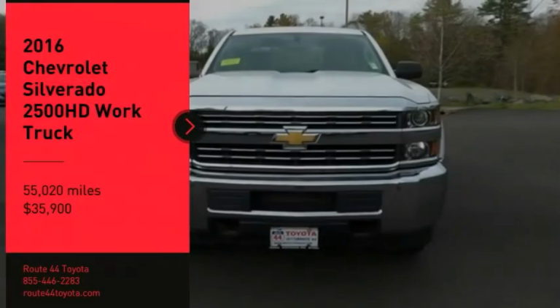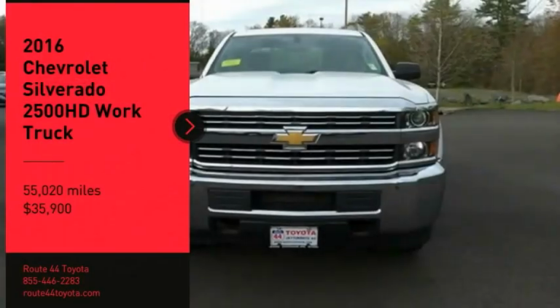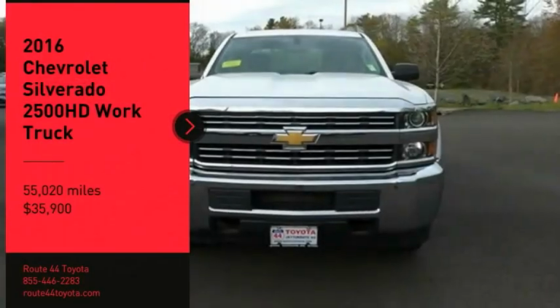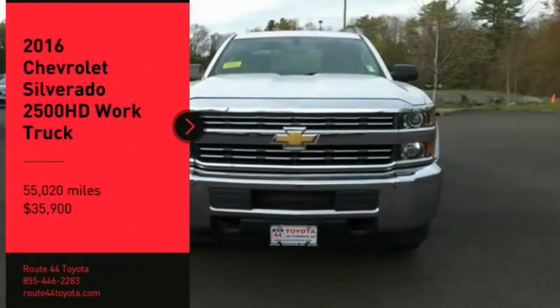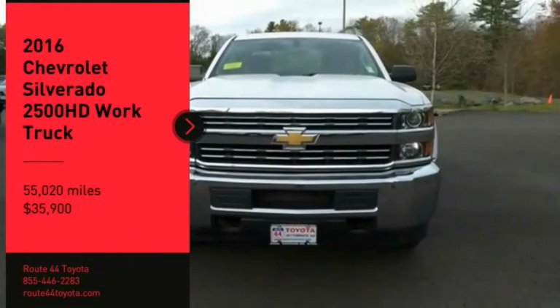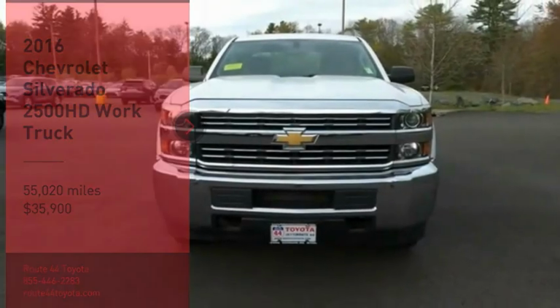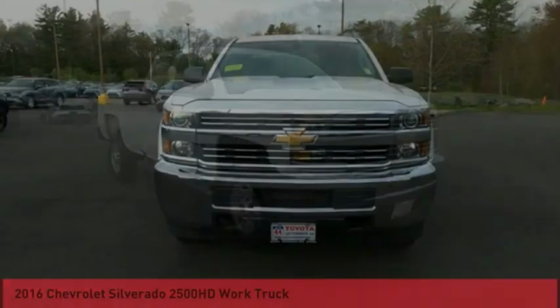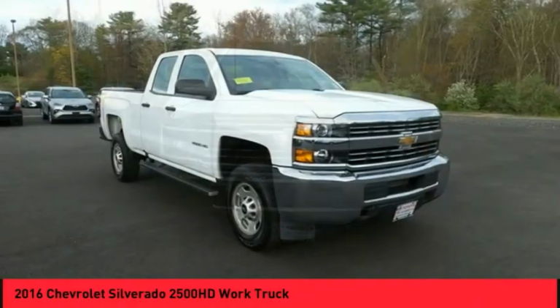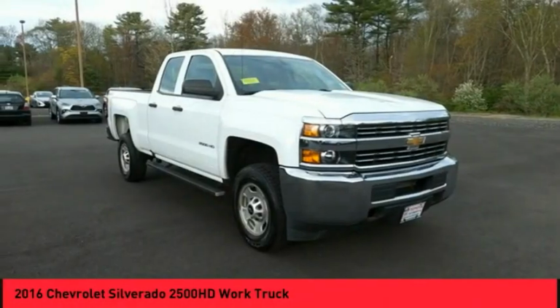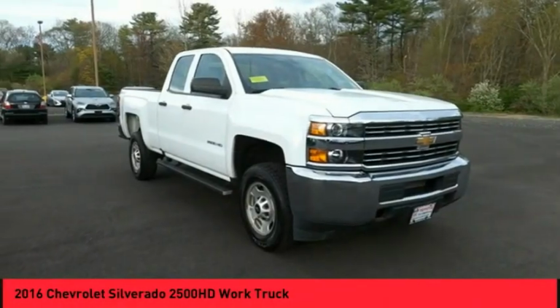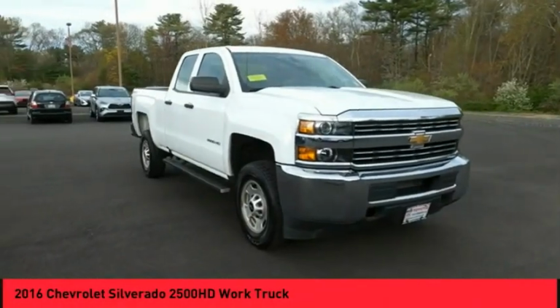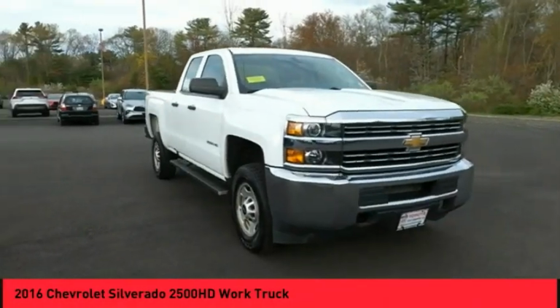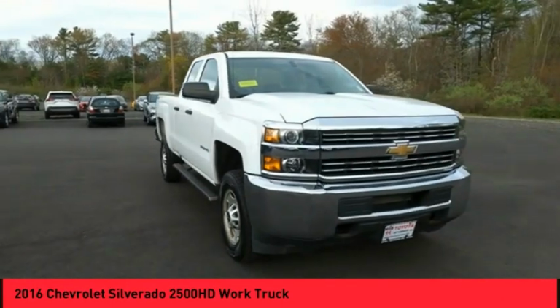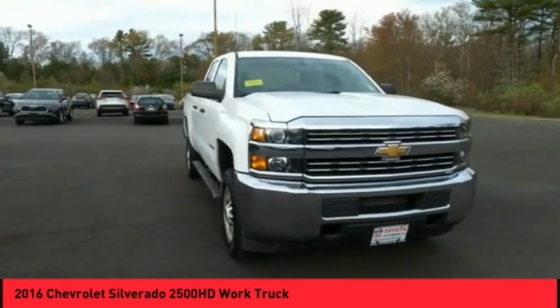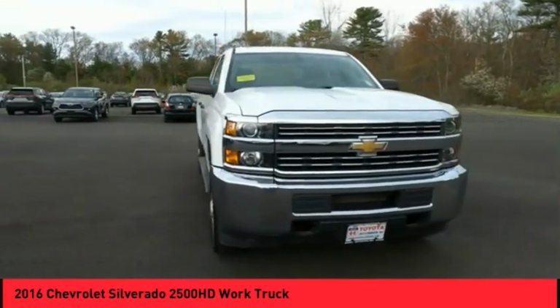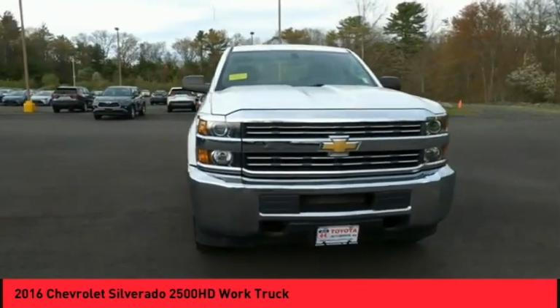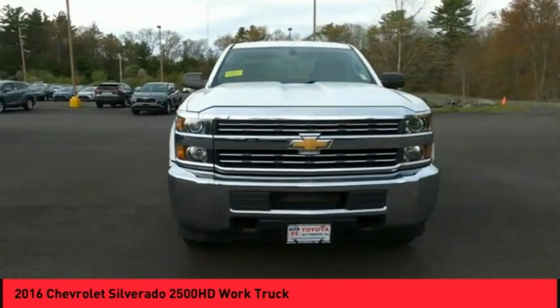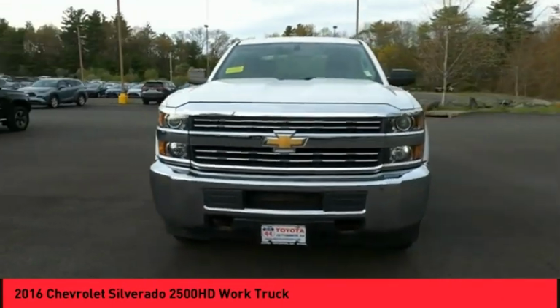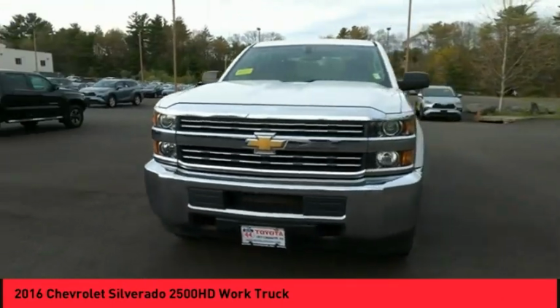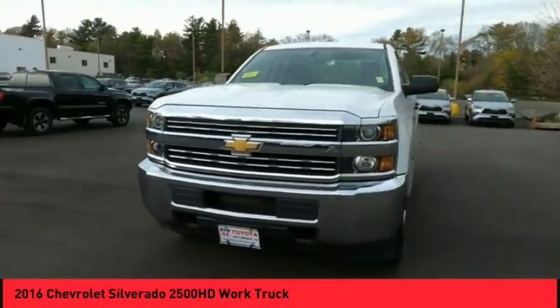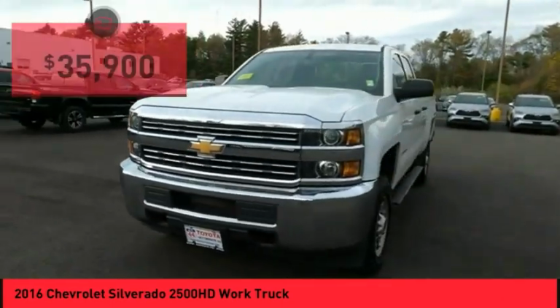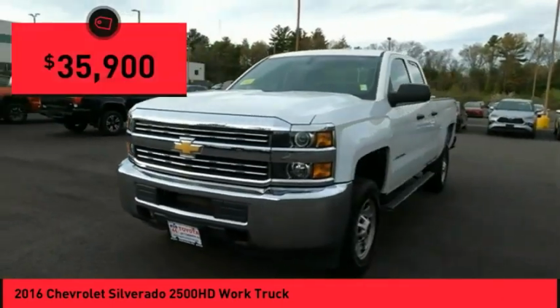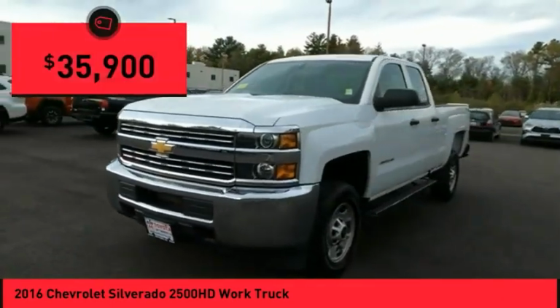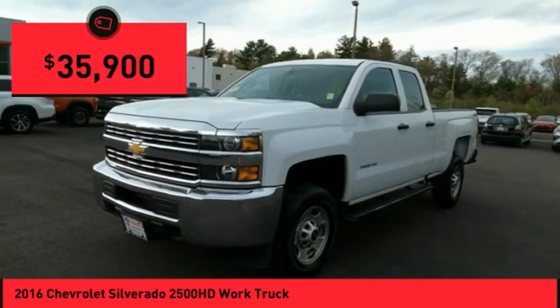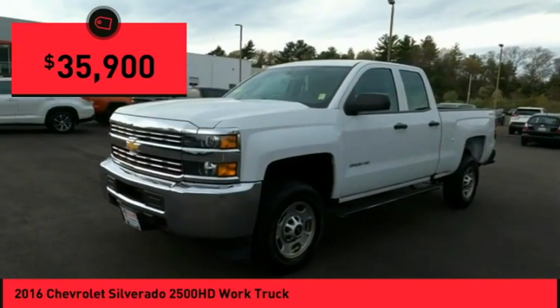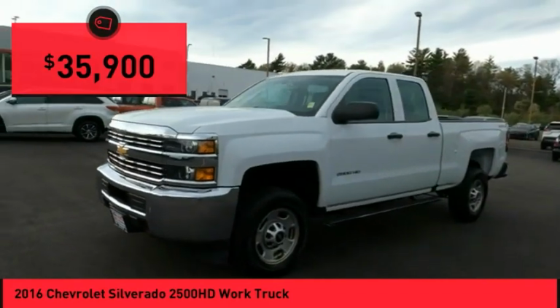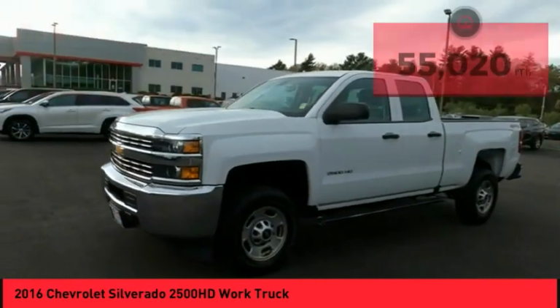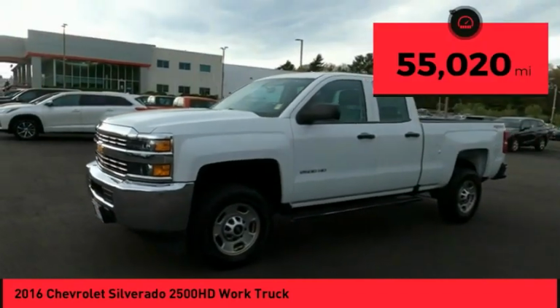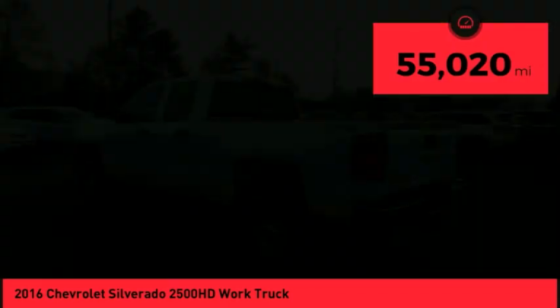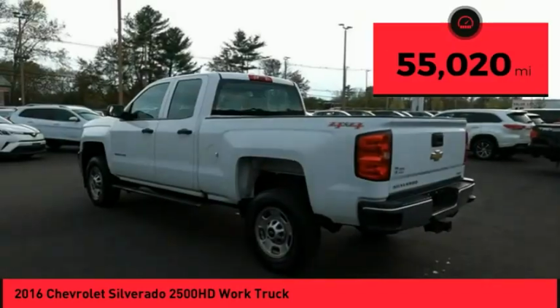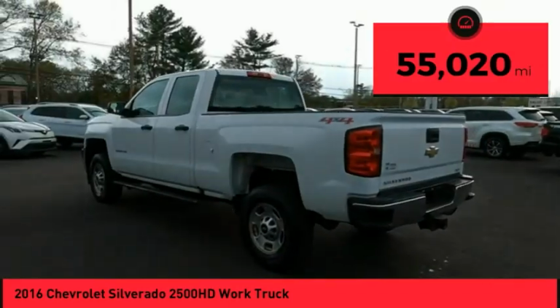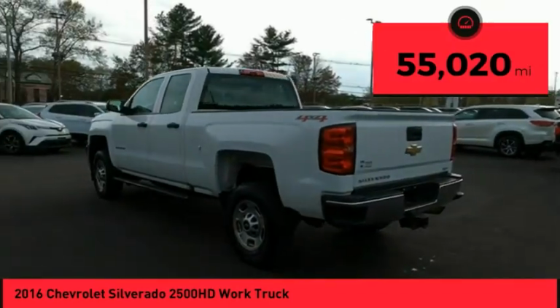Come test drive the 2016 Silverado 2500 HD. This pickup truck pulls unlike any other and is priced below $40,000. This vehicle has less than 60,000 miles.